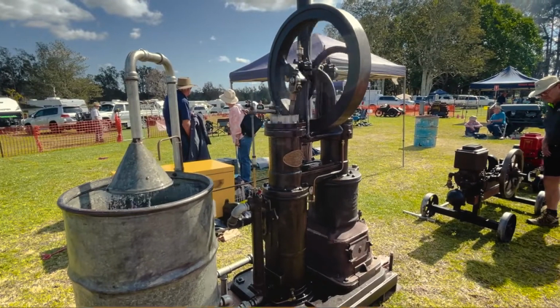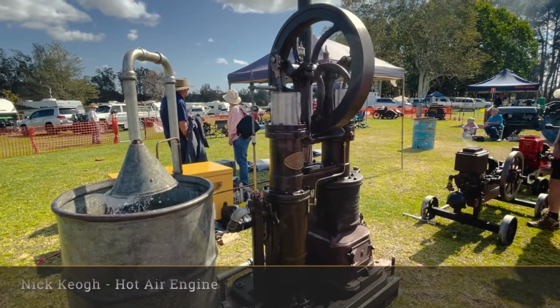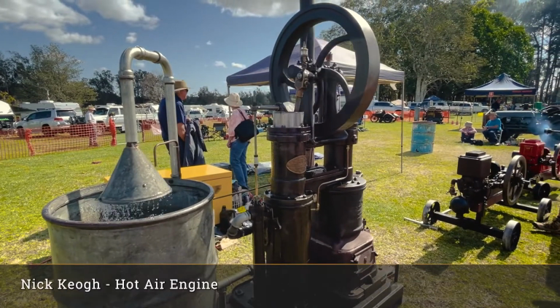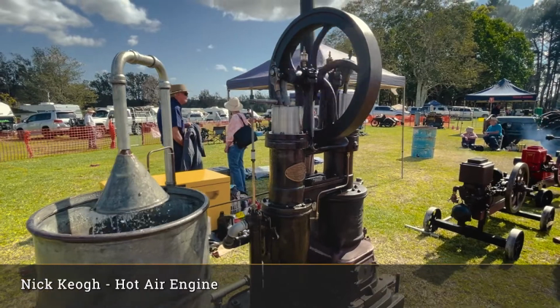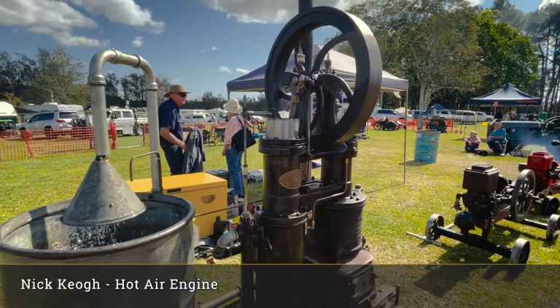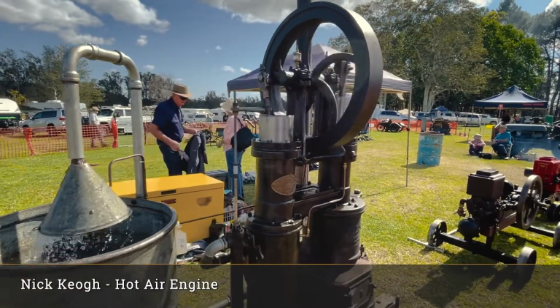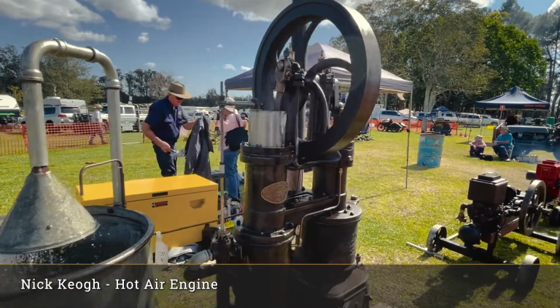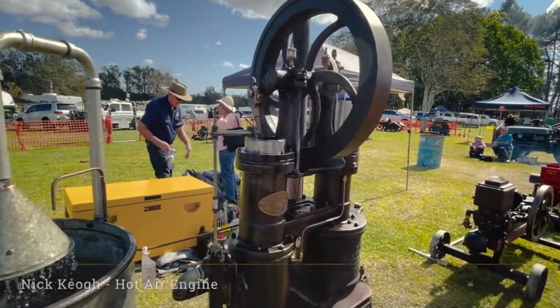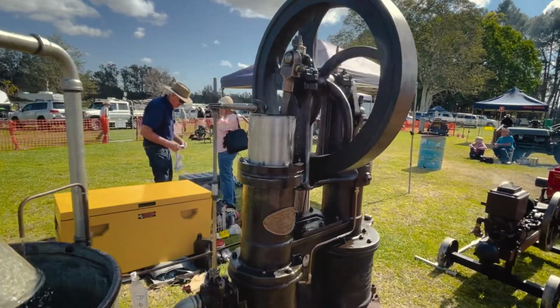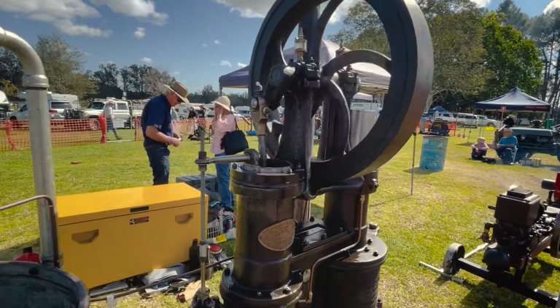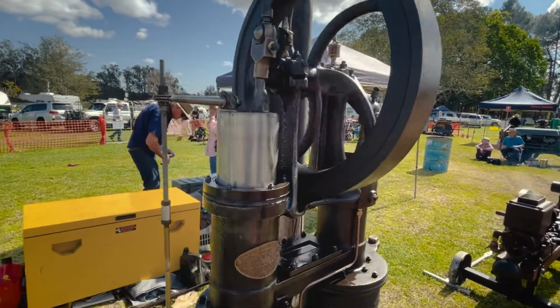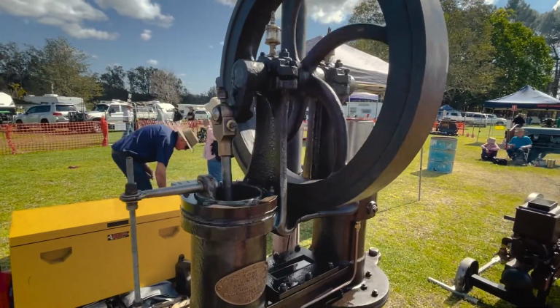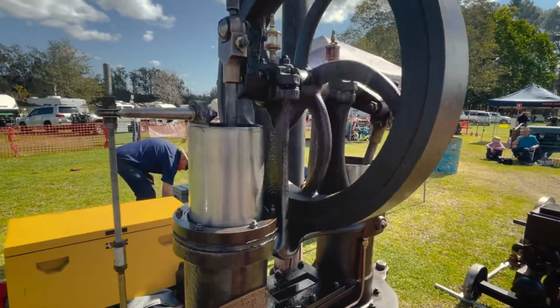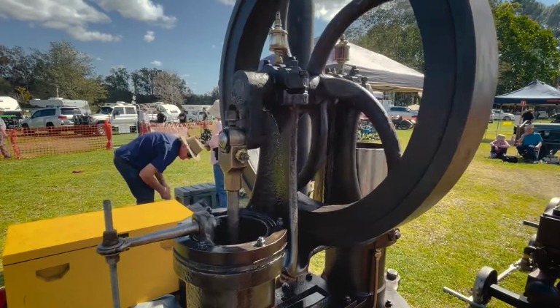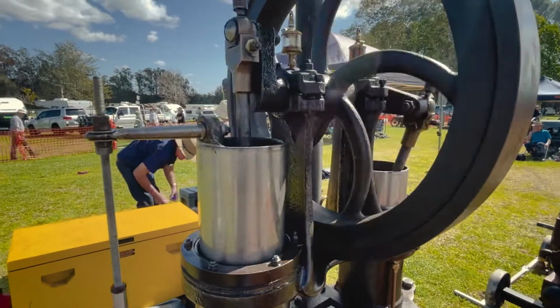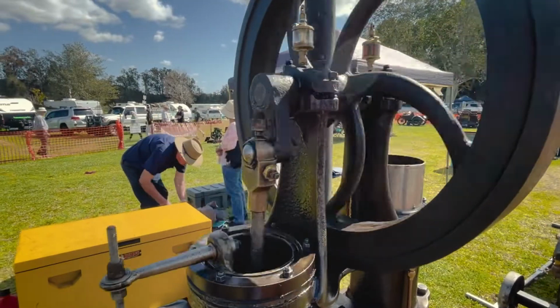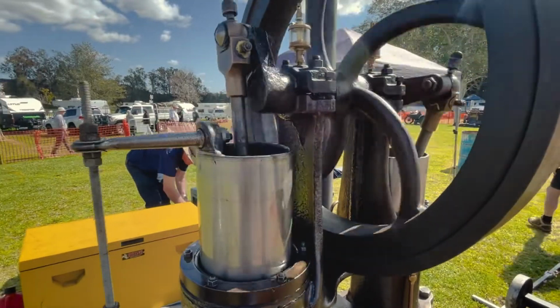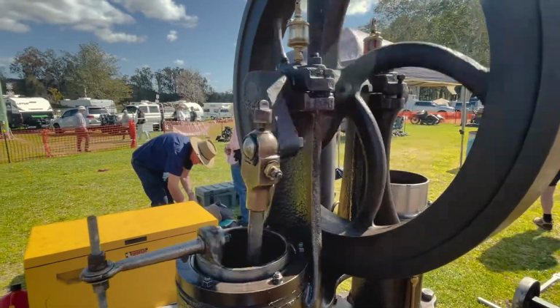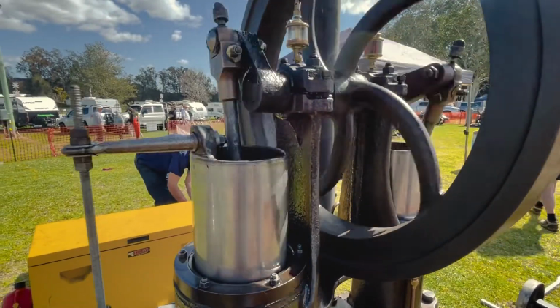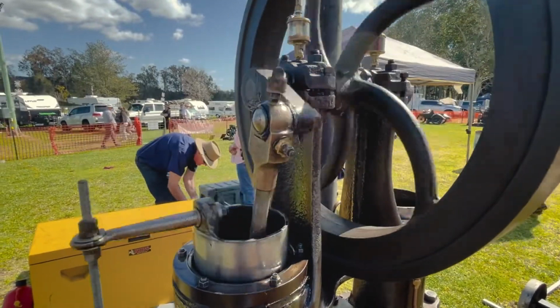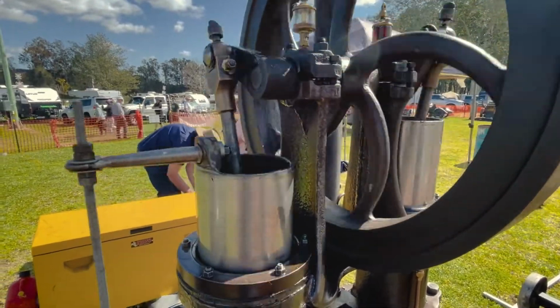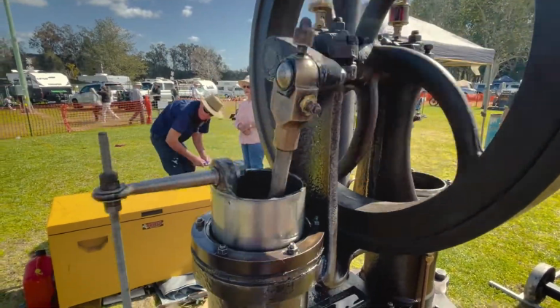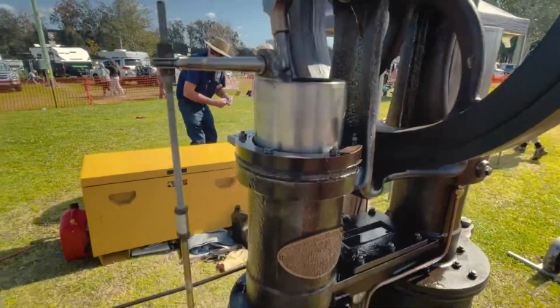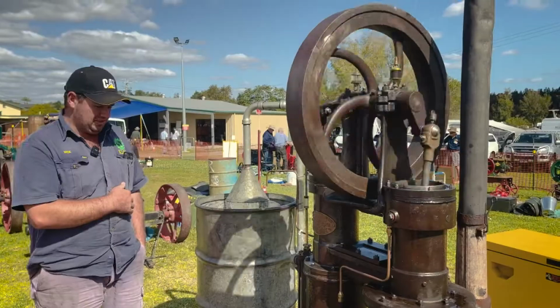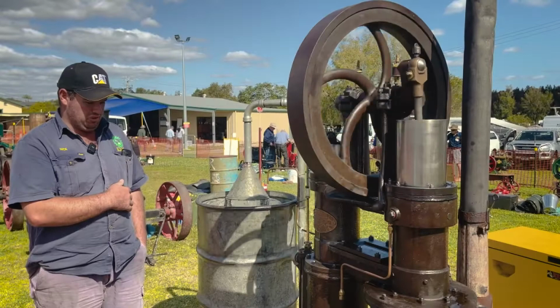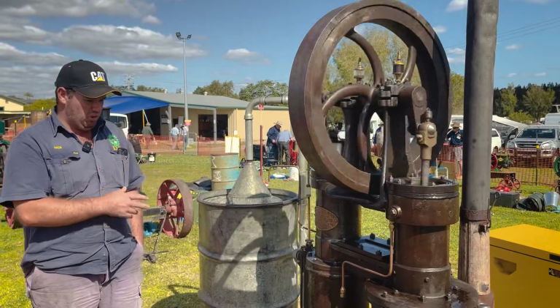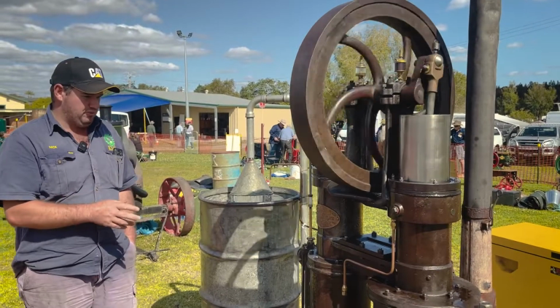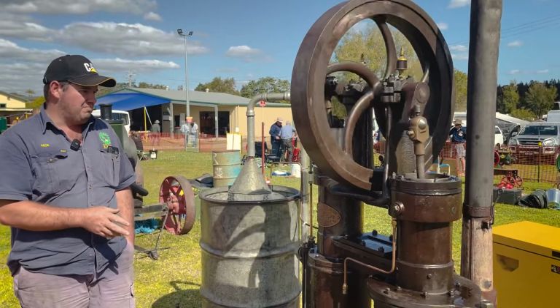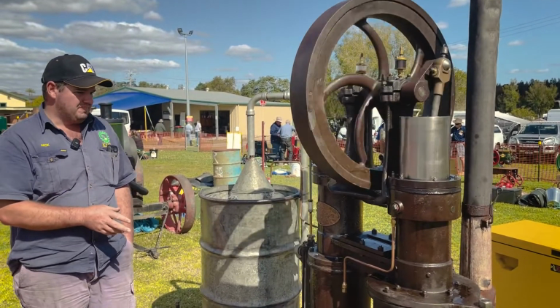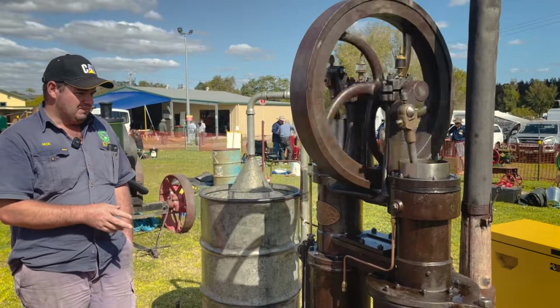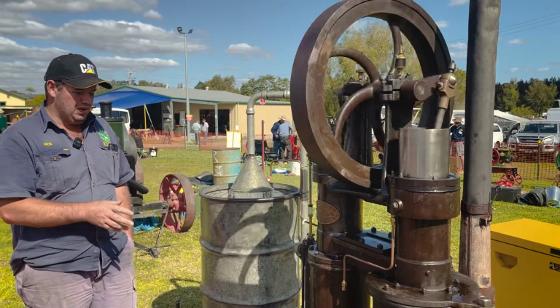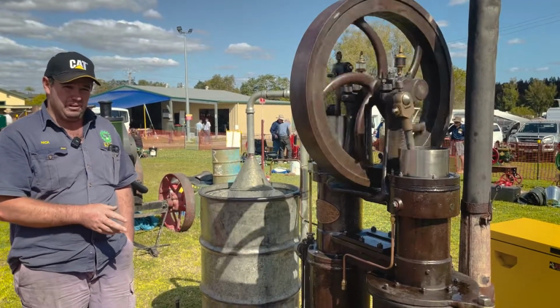Nick Keogh. We've got a six-inch Ryder hot air engine — an Improved Ryder hot air engine here. This engine came from Weewalk out in Central West New South Wales originally. When we got the engine, it was on a small frame and it was pretty well complete.